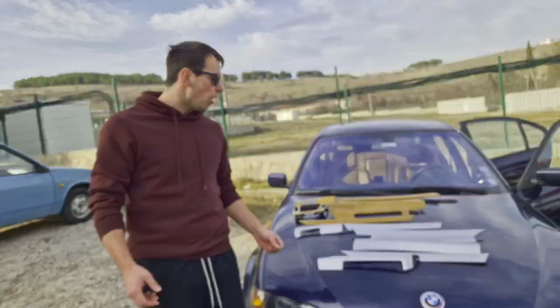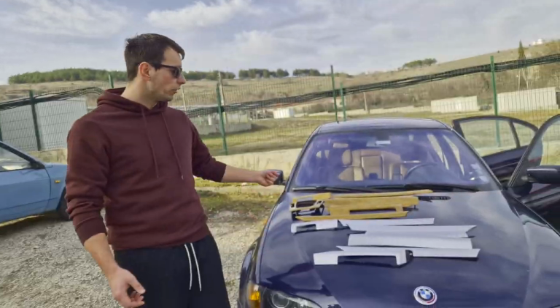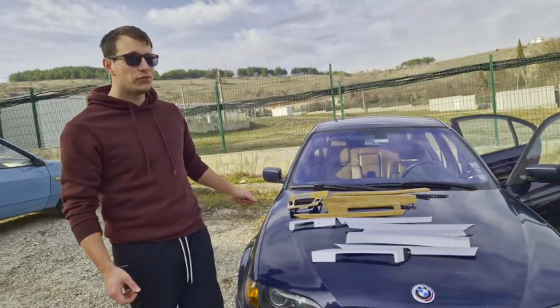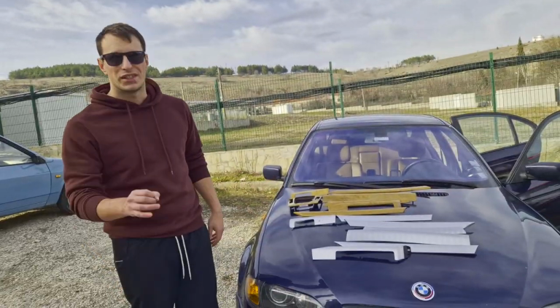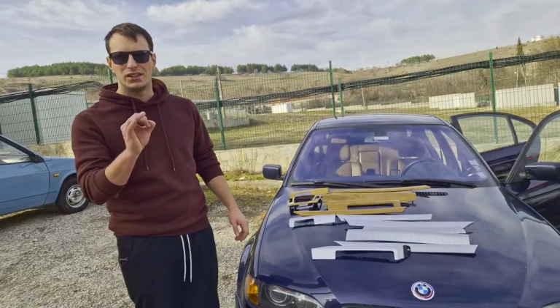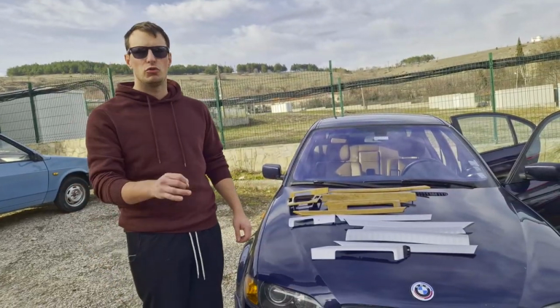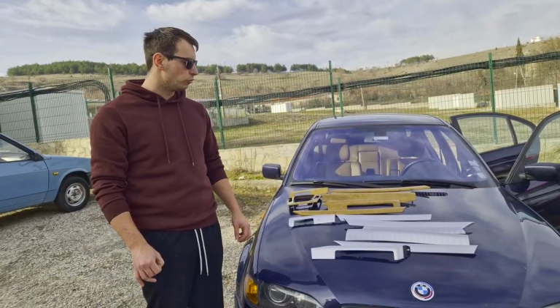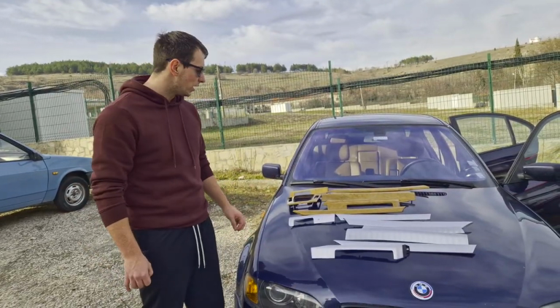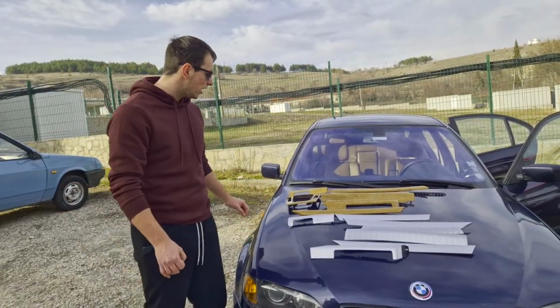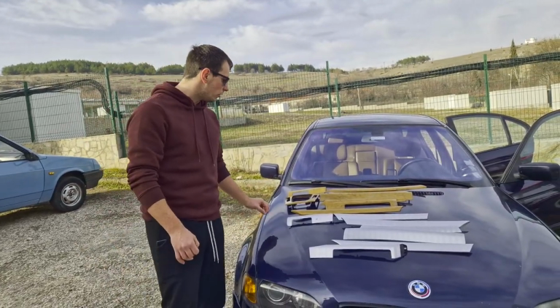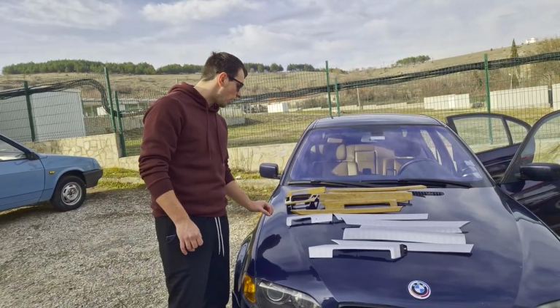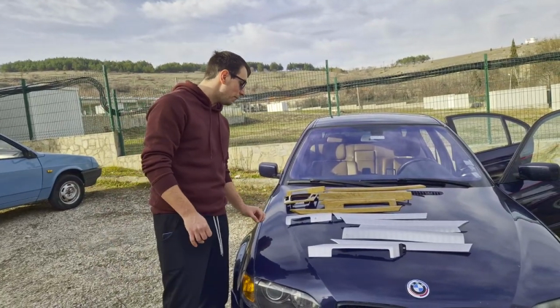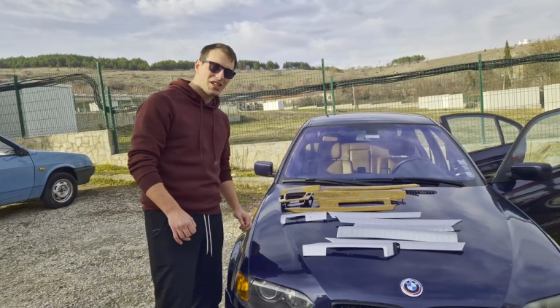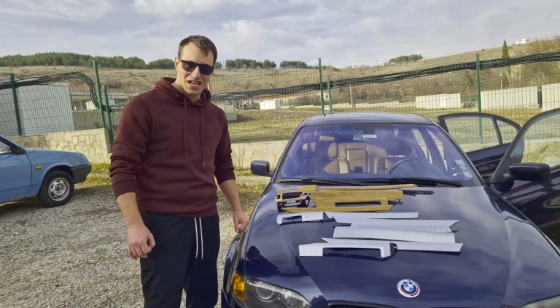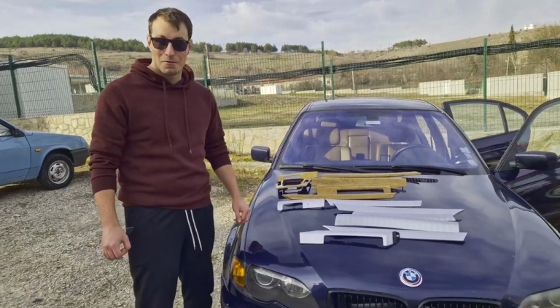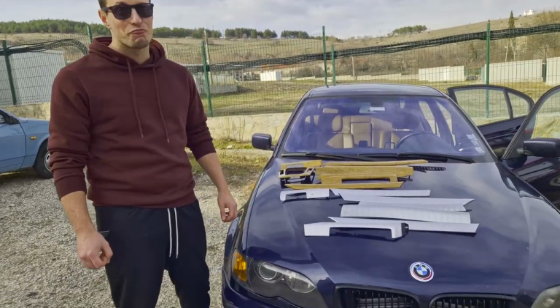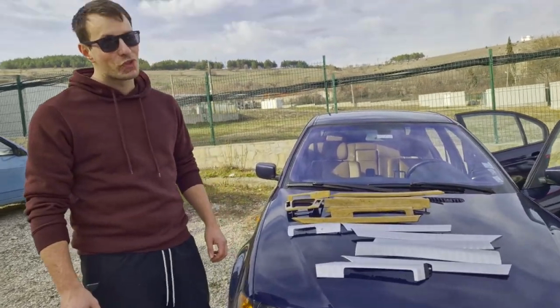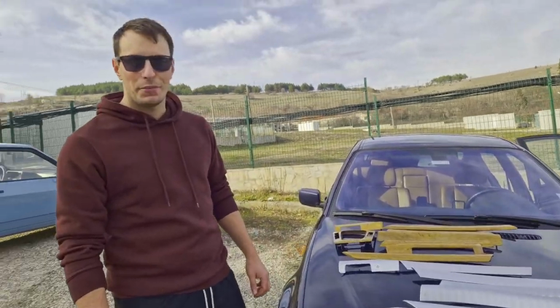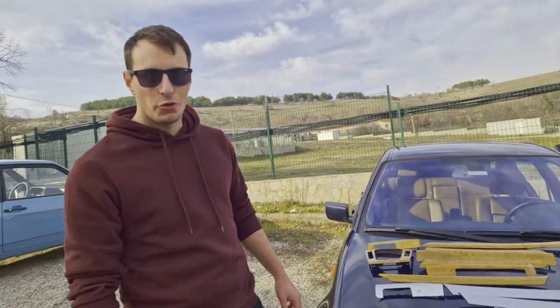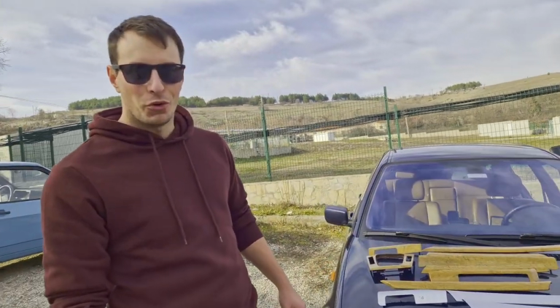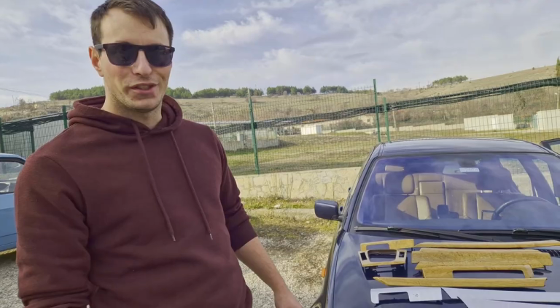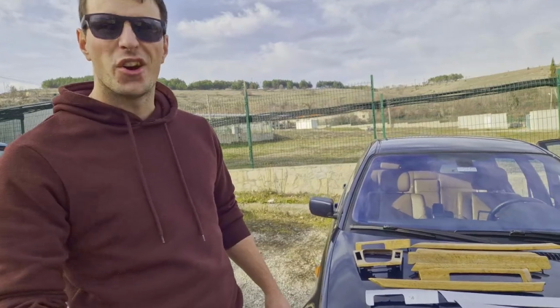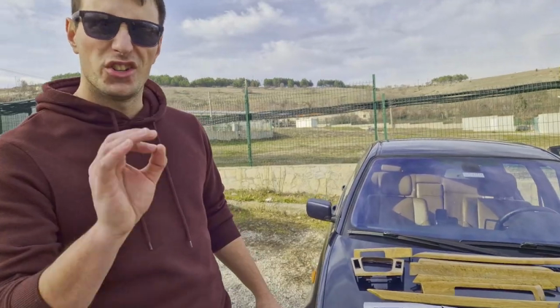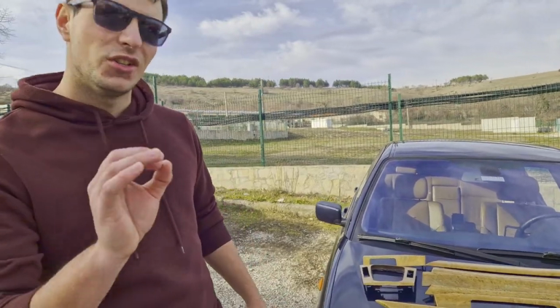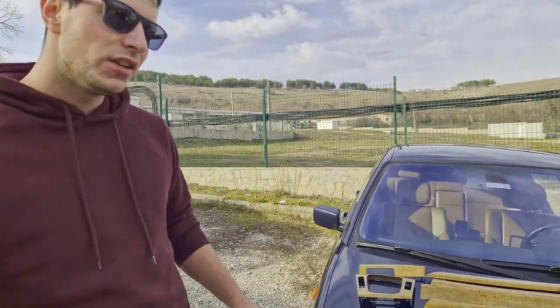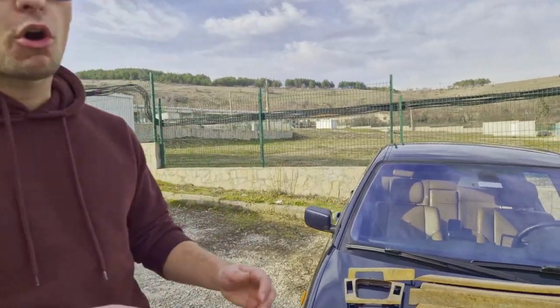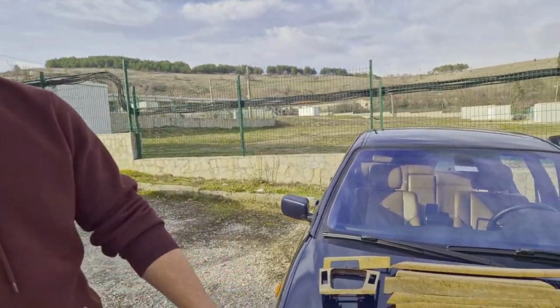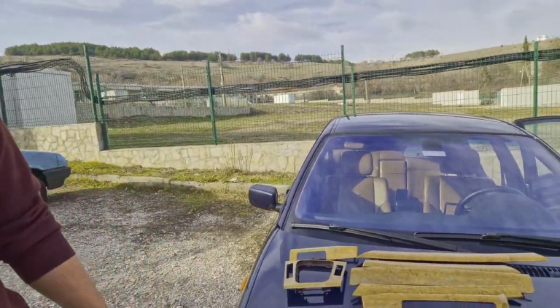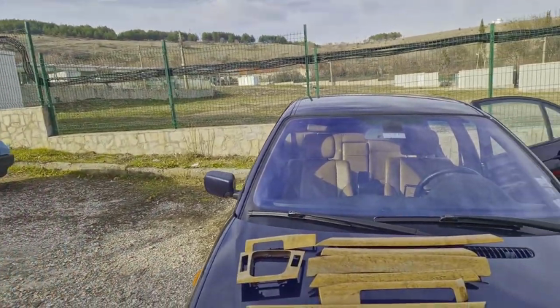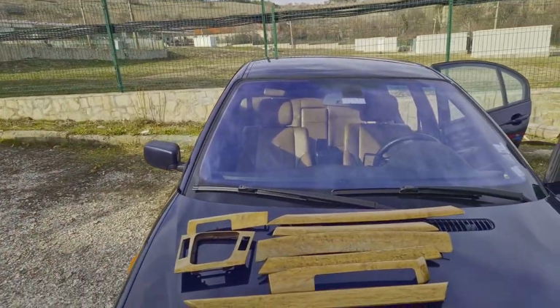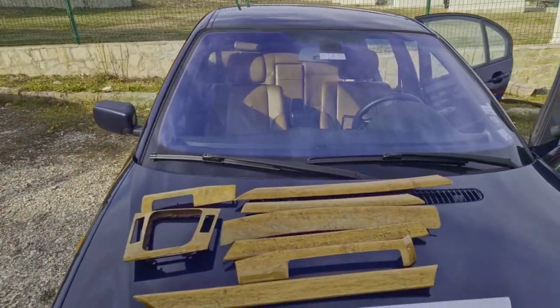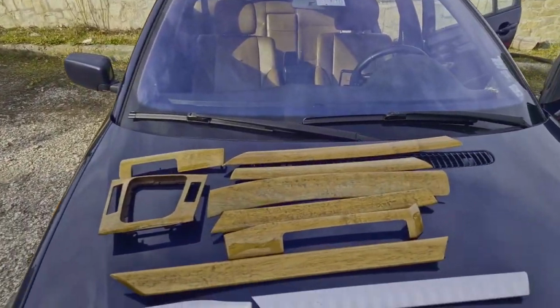But because we're in Bulgaria and every other car is an E46 here, I got these for 60 euros. And they are in good condition.